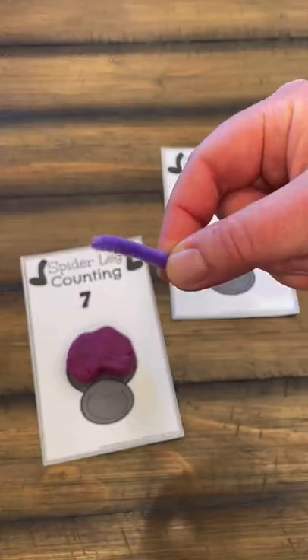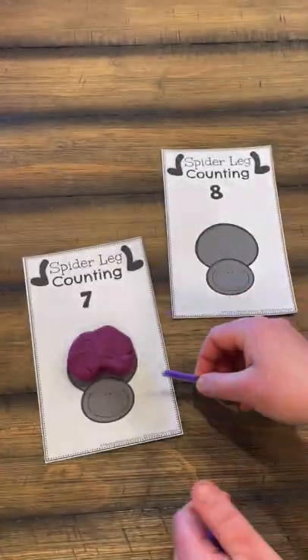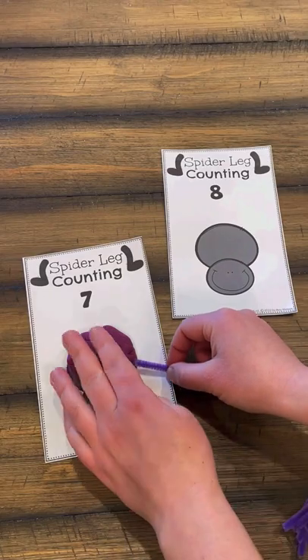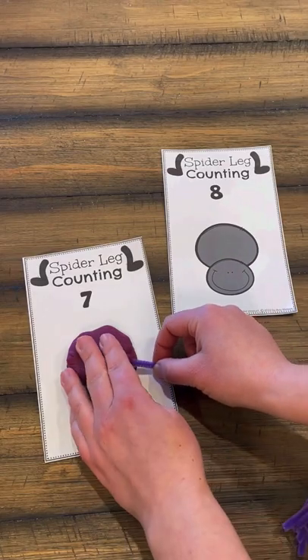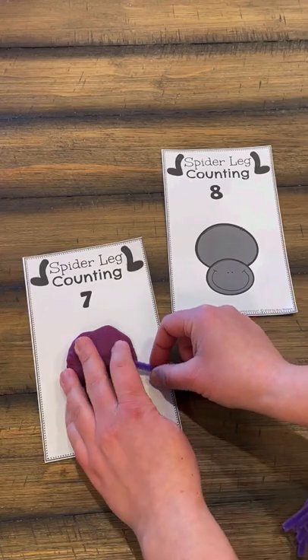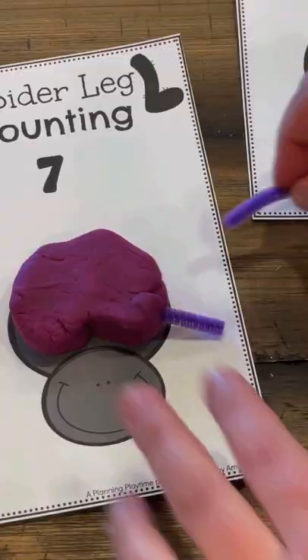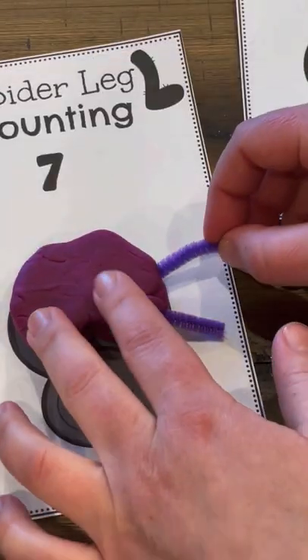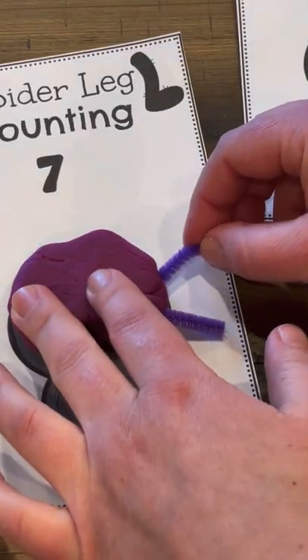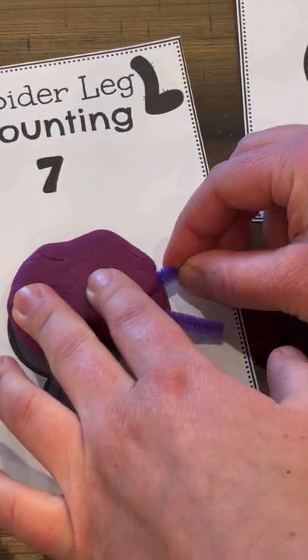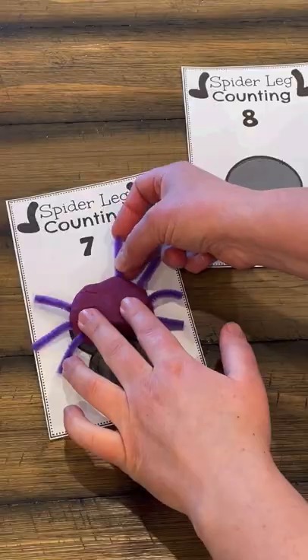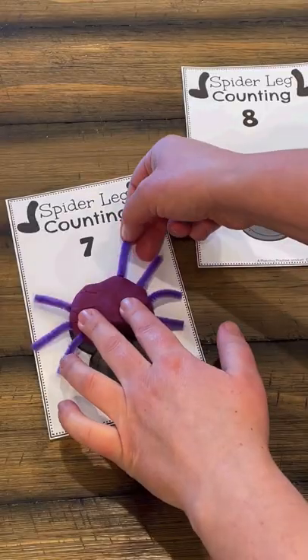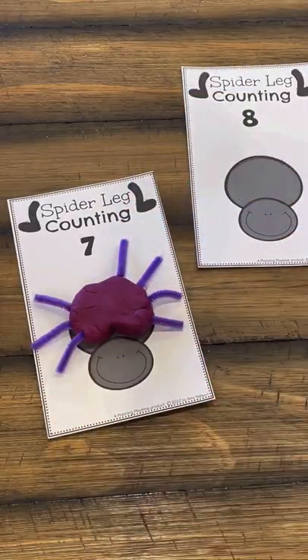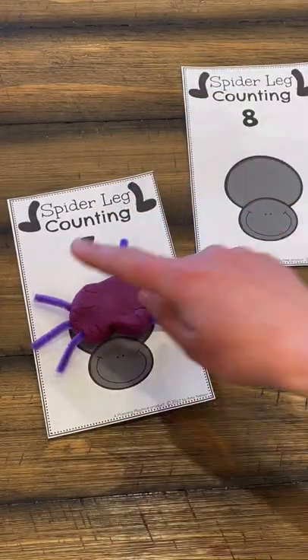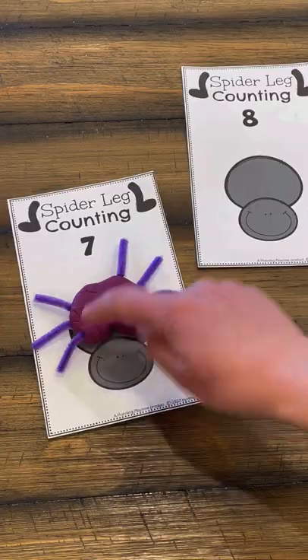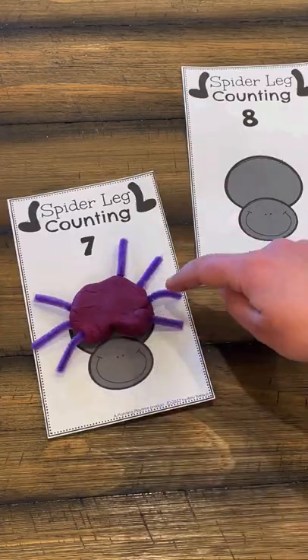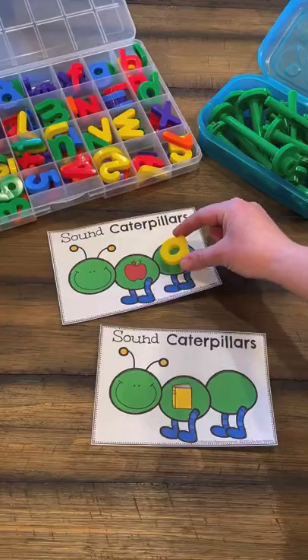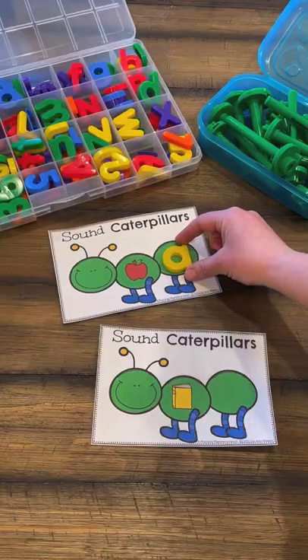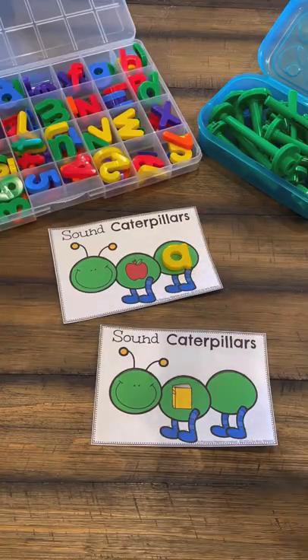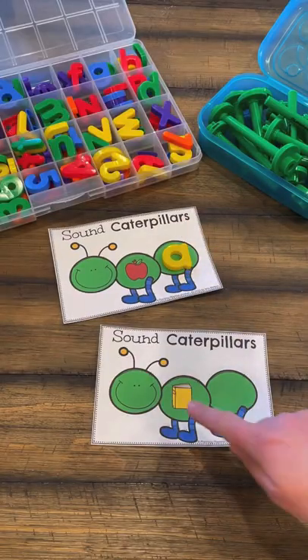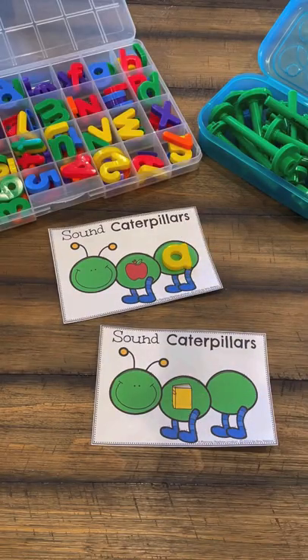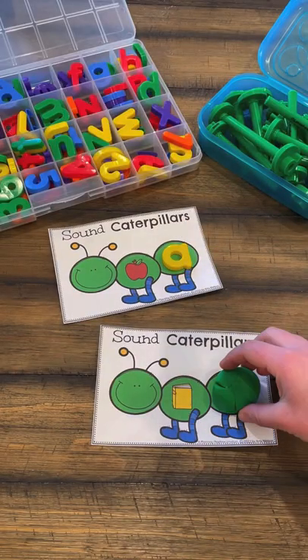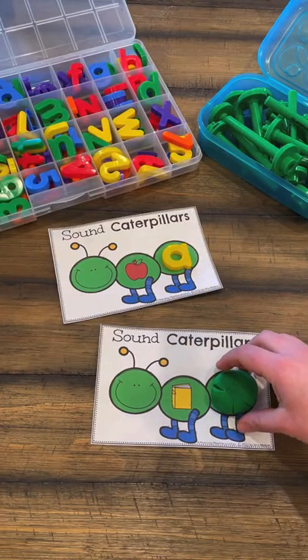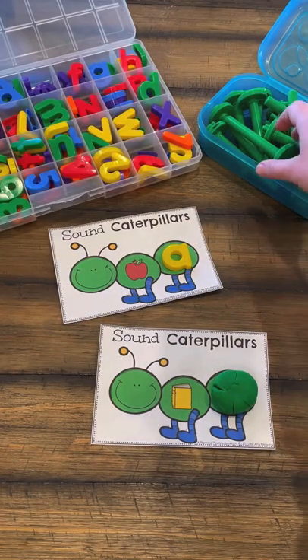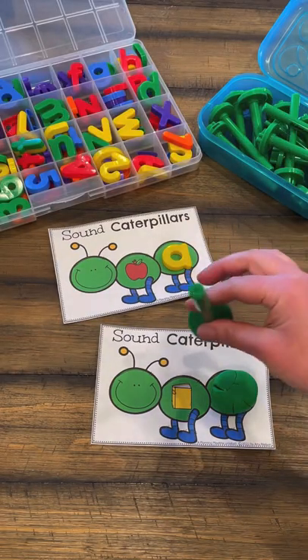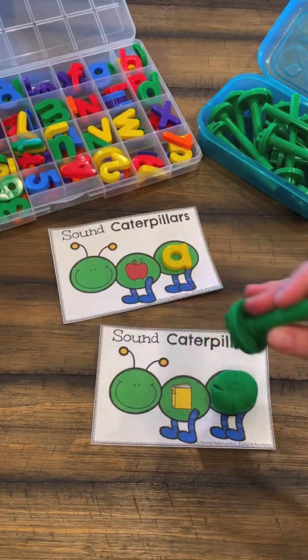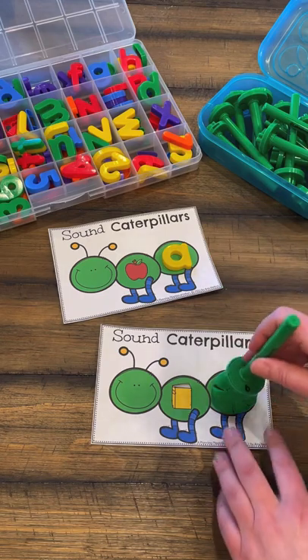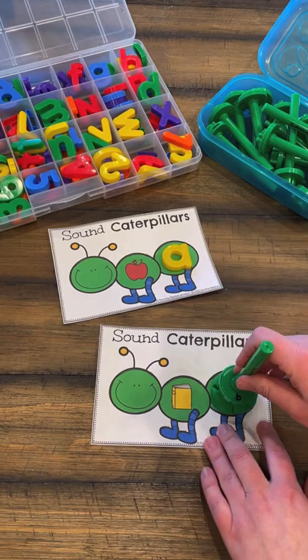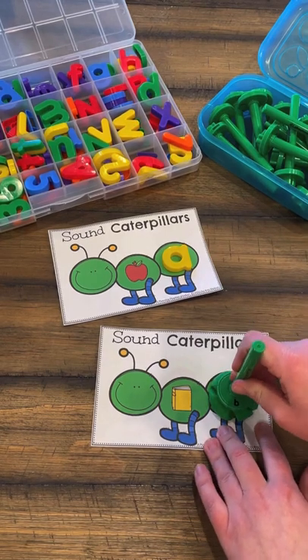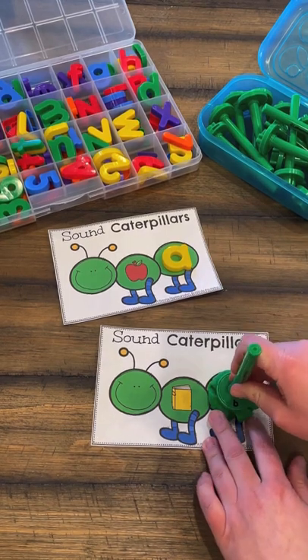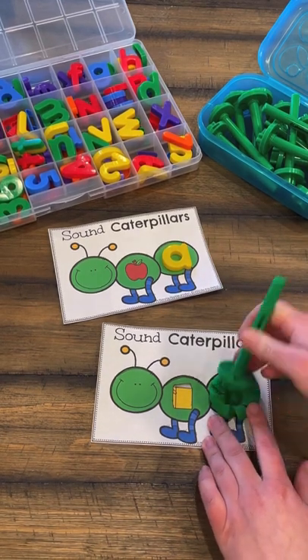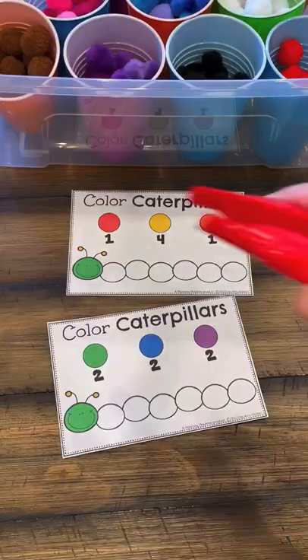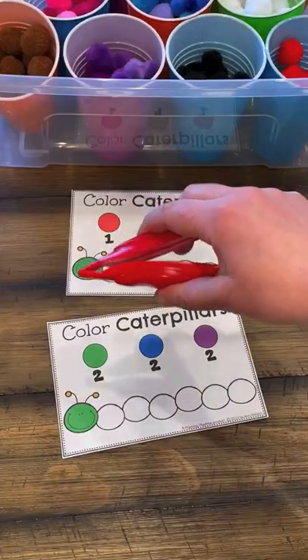And then we're going to do a little bit of sensory fine motor activity, doing some counting by adding legs to our spiders. Then we get to move on to beginning sound caterpillars — you can do these with the Play-Doh stampers or alphabet toys. Lots of different options here.